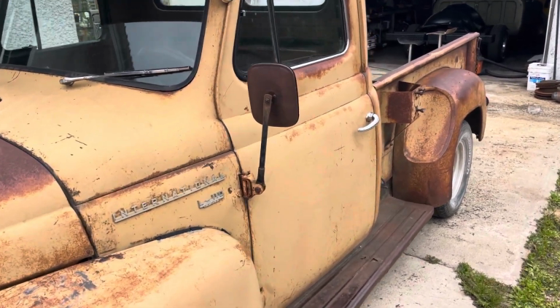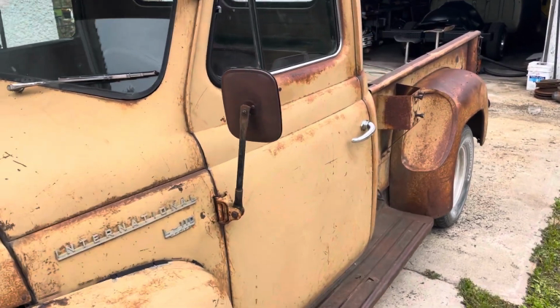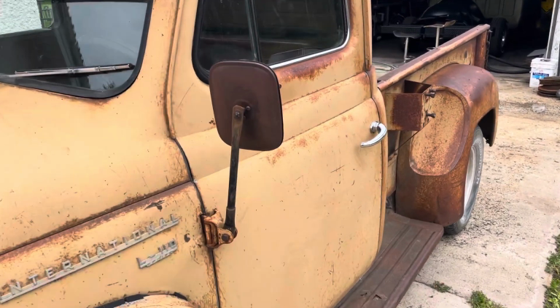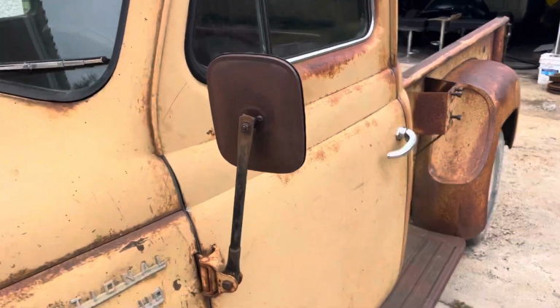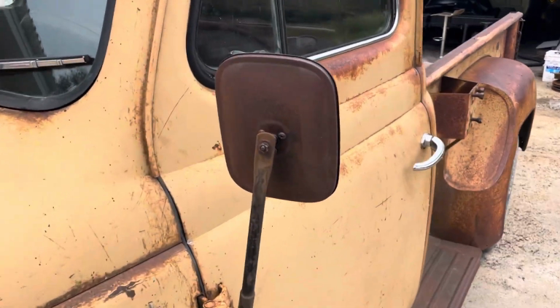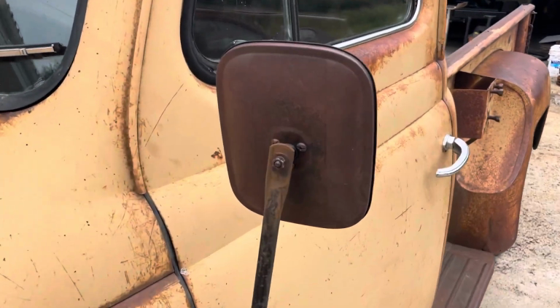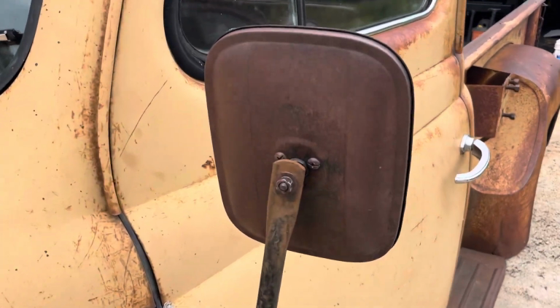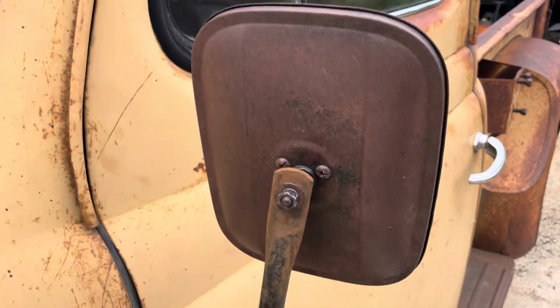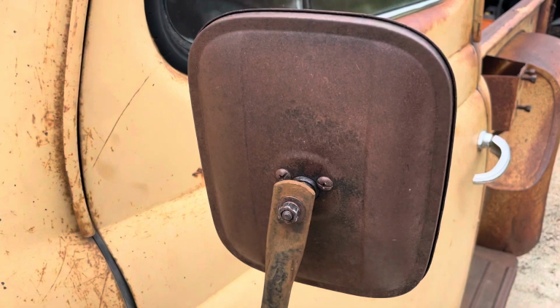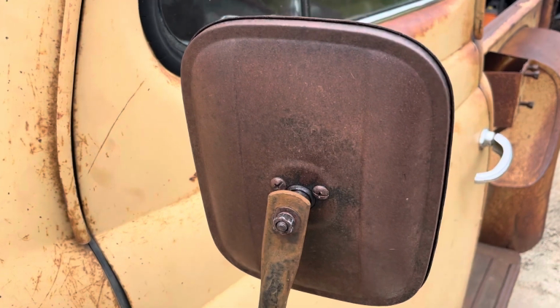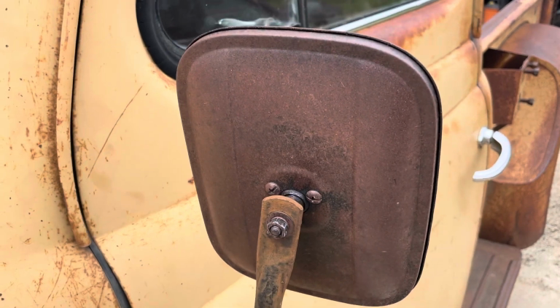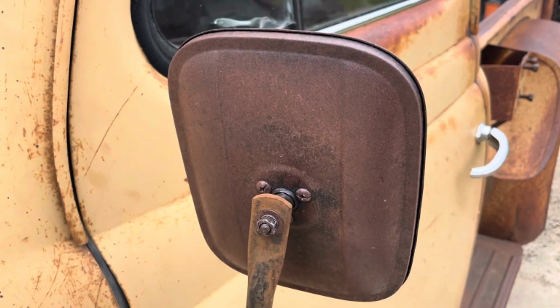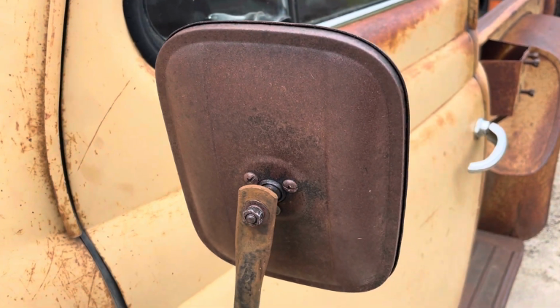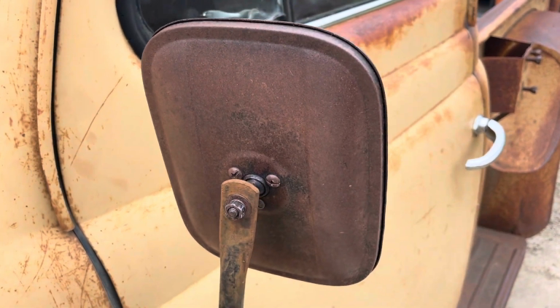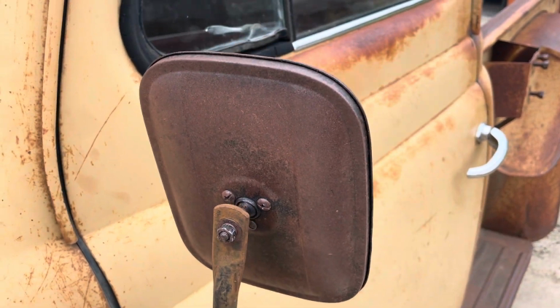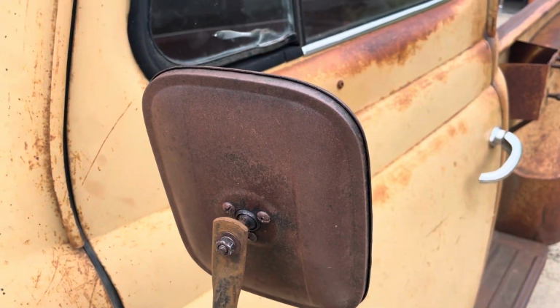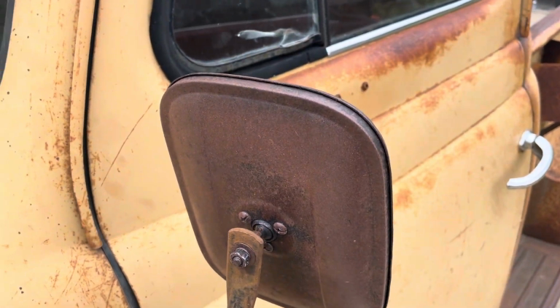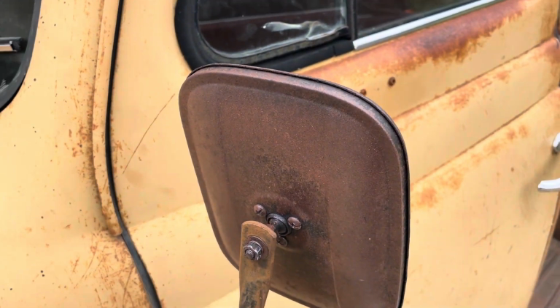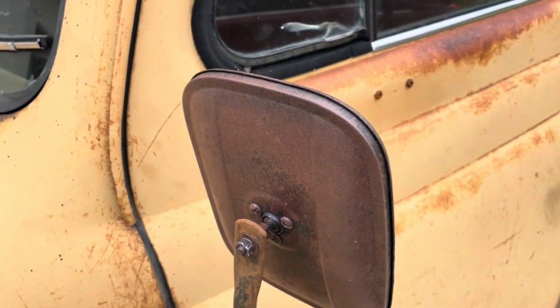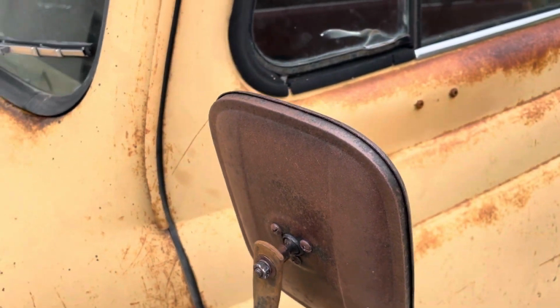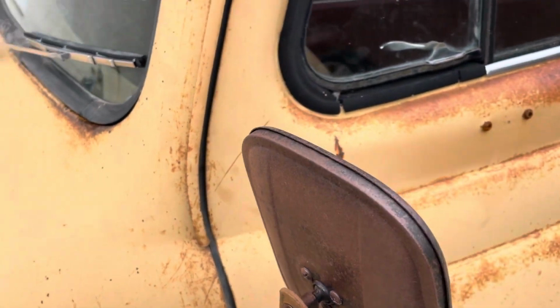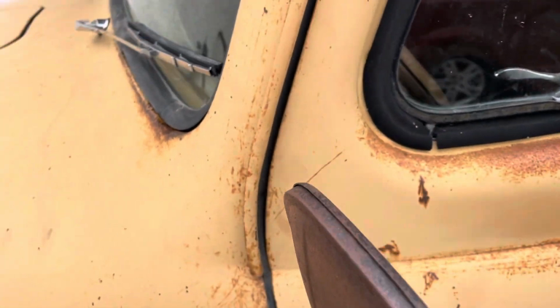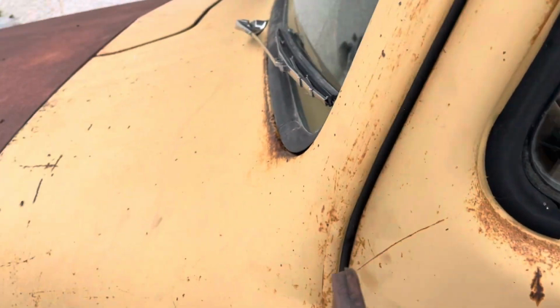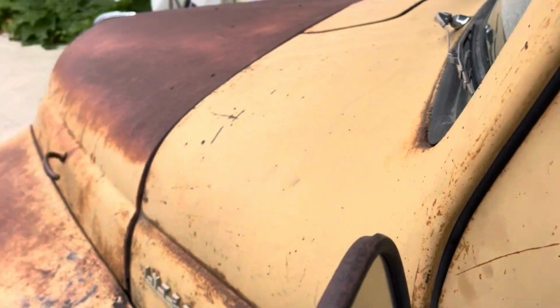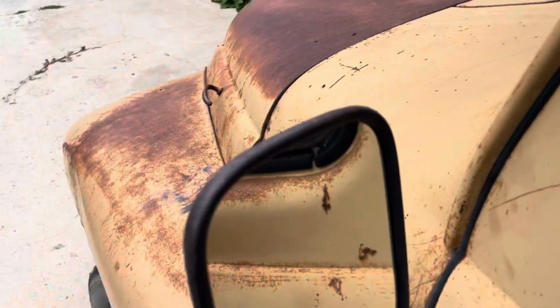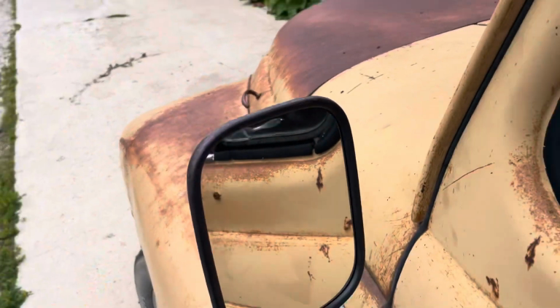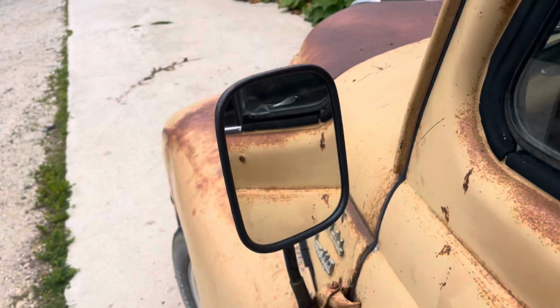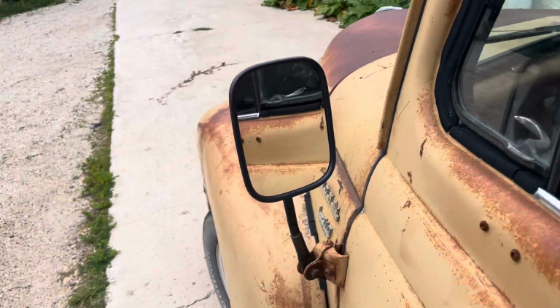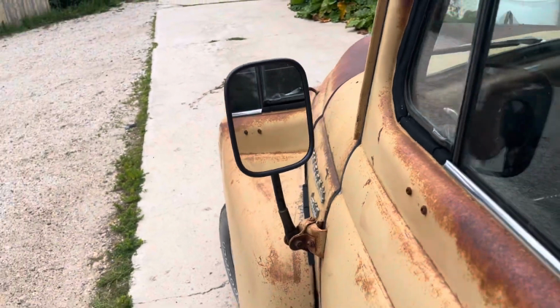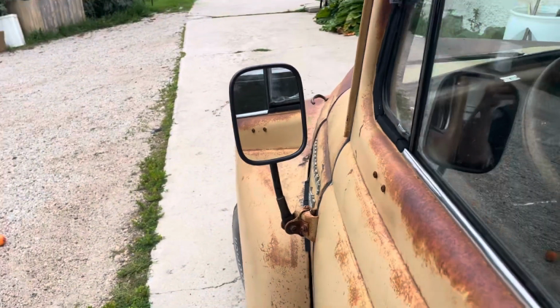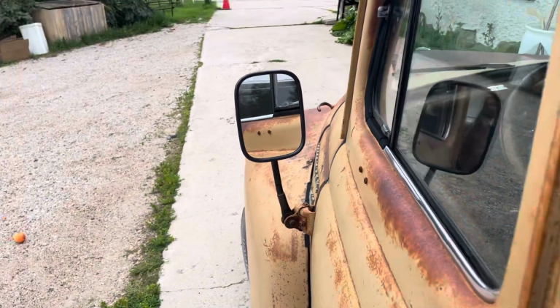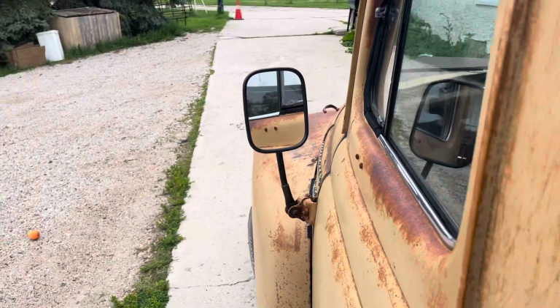Get a little closer and you can see the detail. Now they have a rearview mirror.